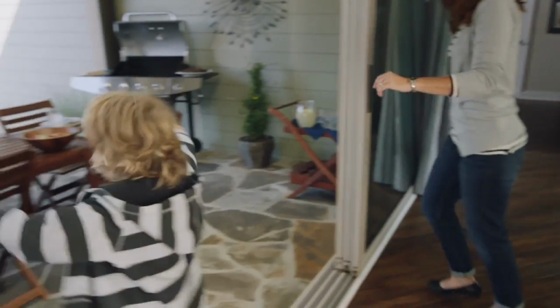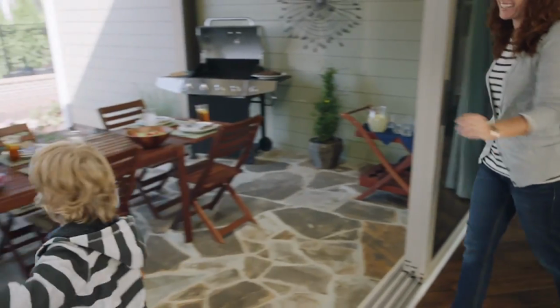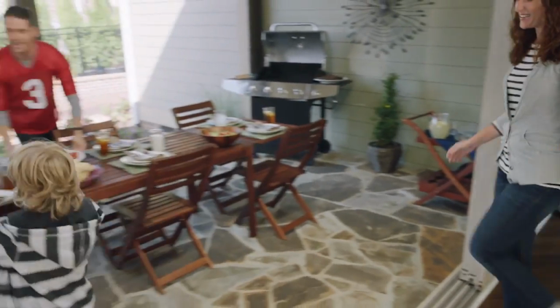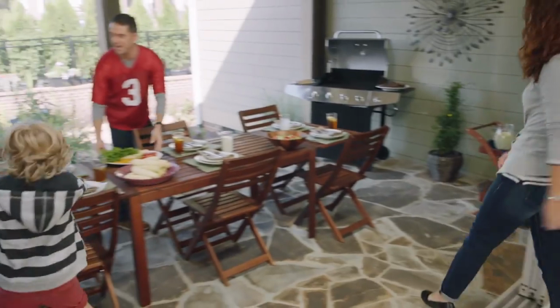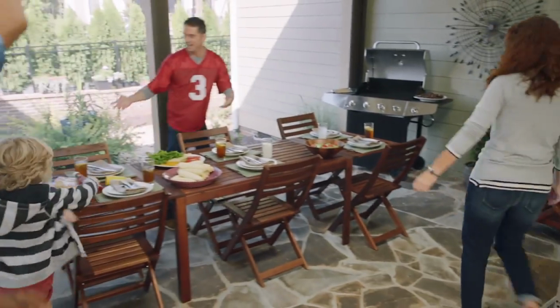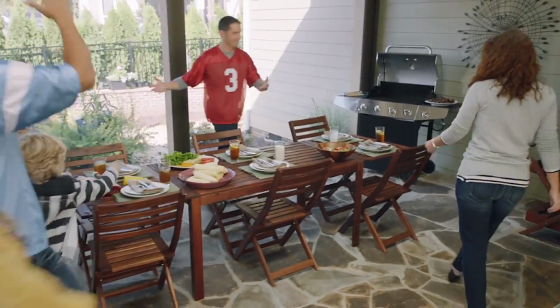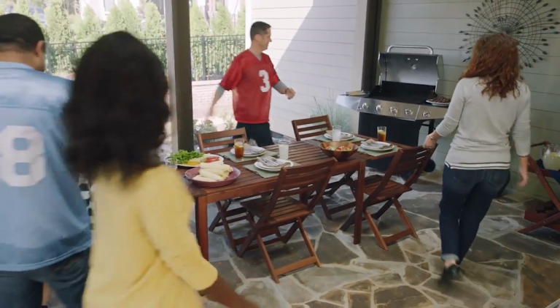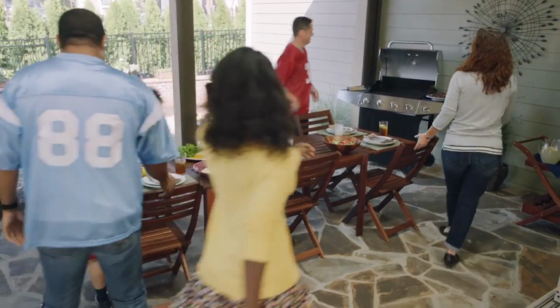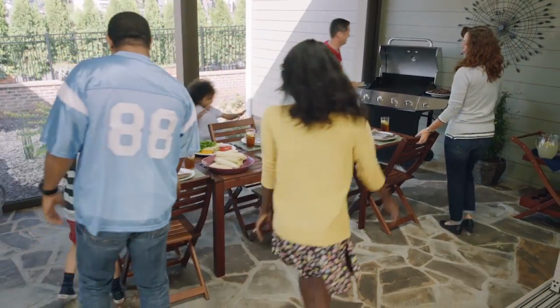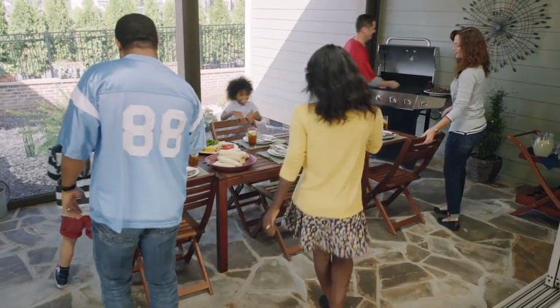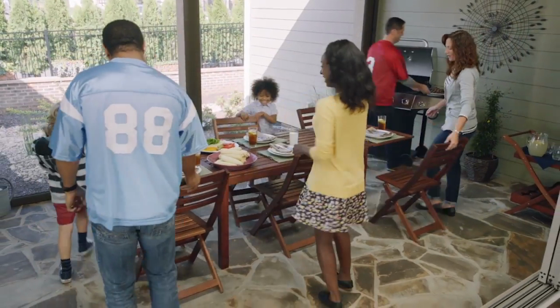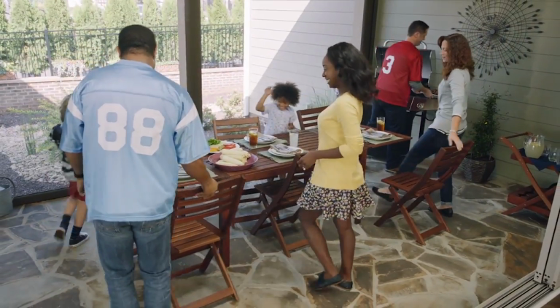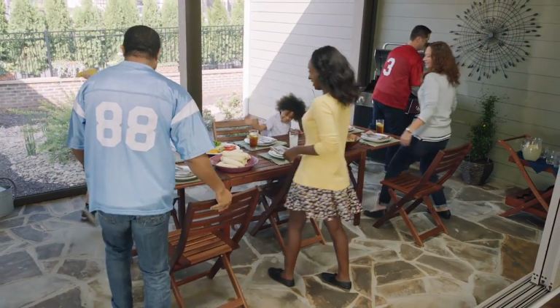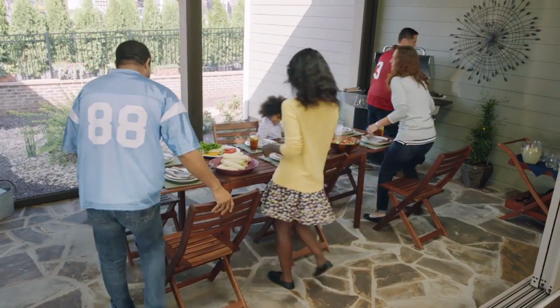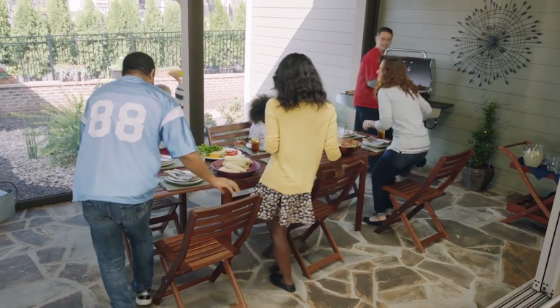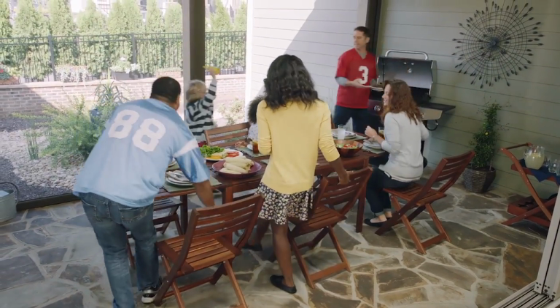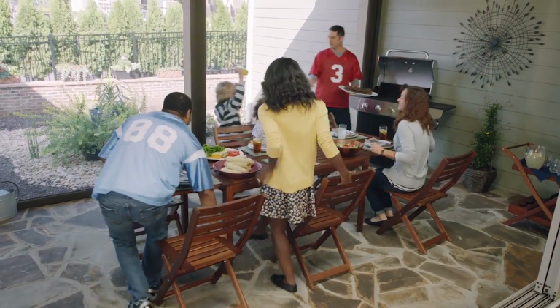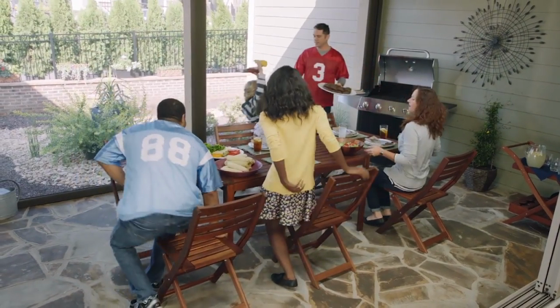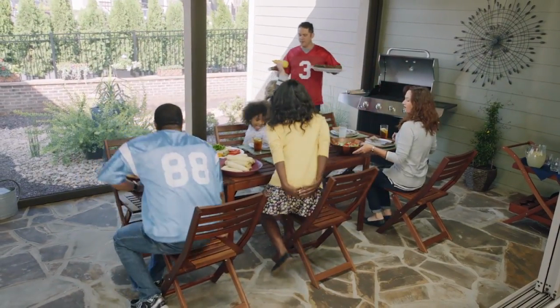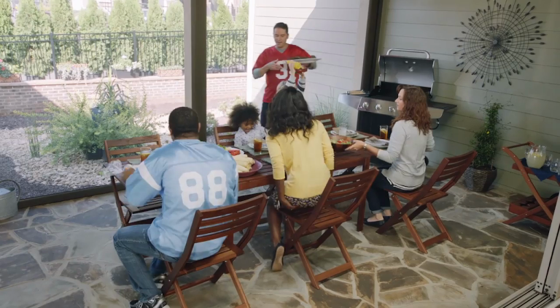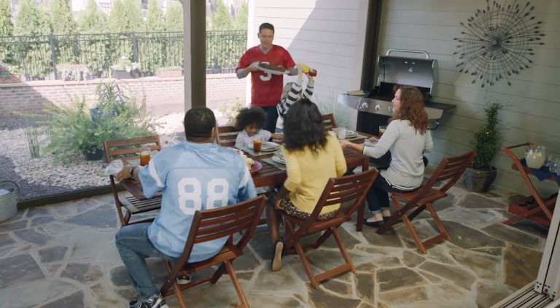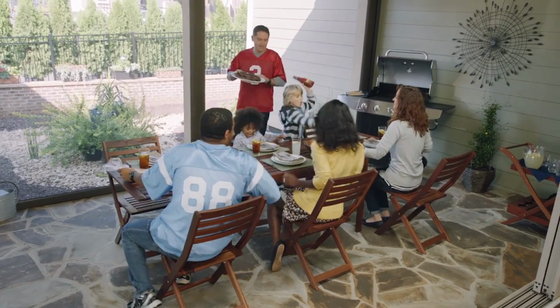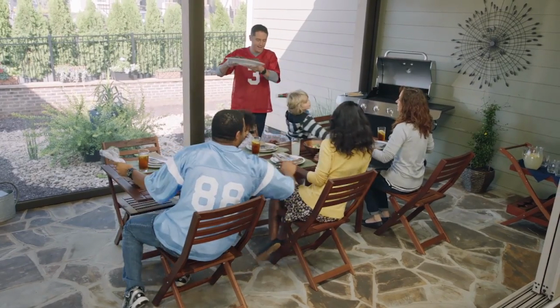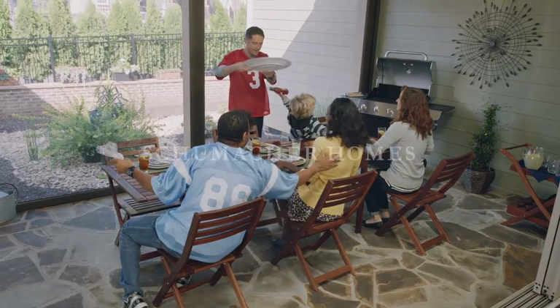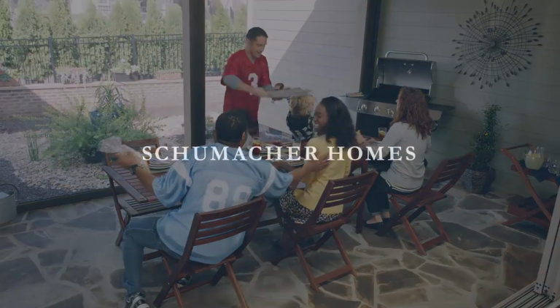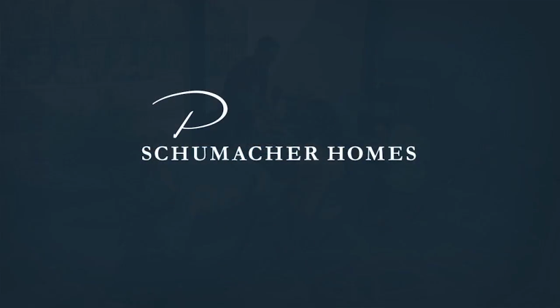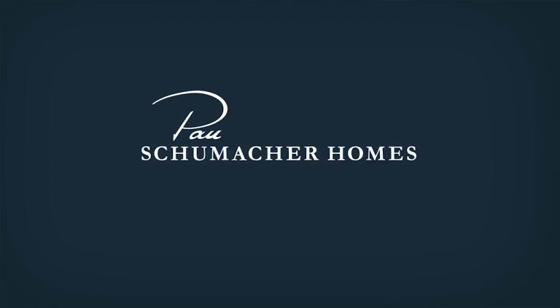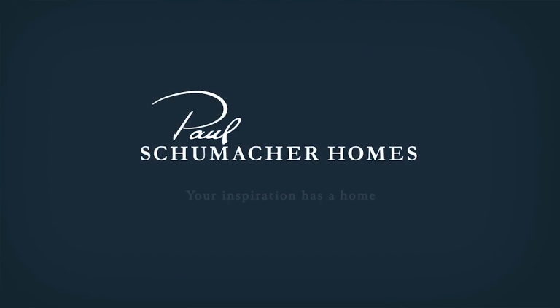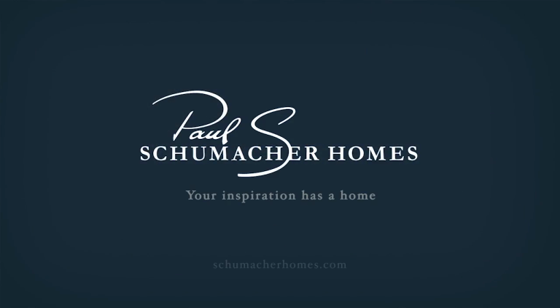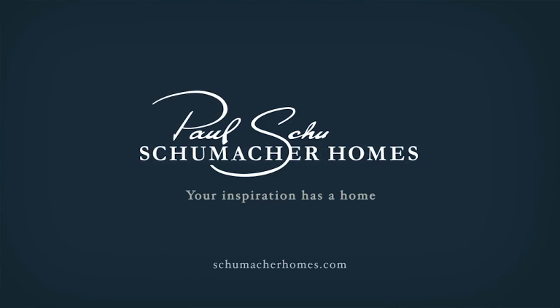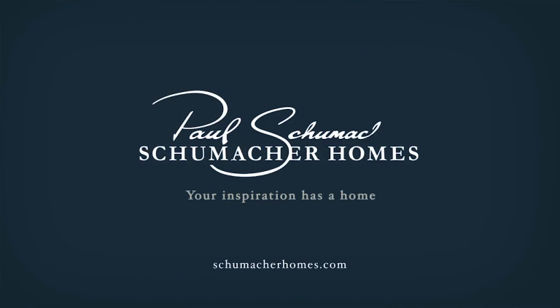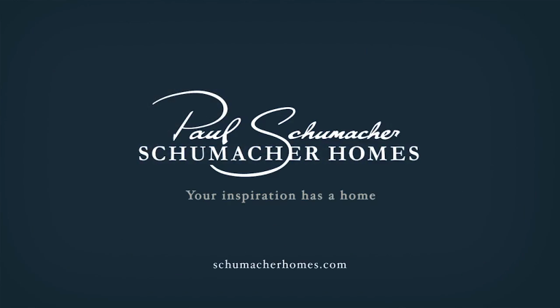Their one-of-a-kind Schumacher home was built right where they wanted, all for less than they thought. Find our award-winning models and the design studio near you at schumacherhomes.com.